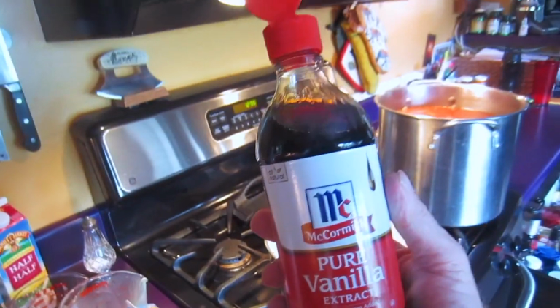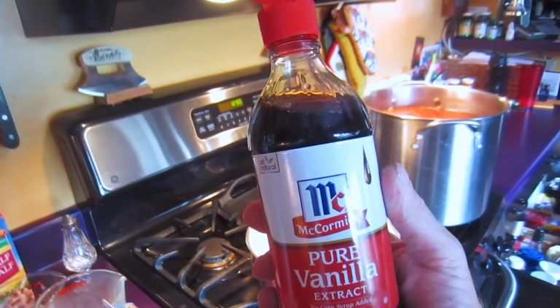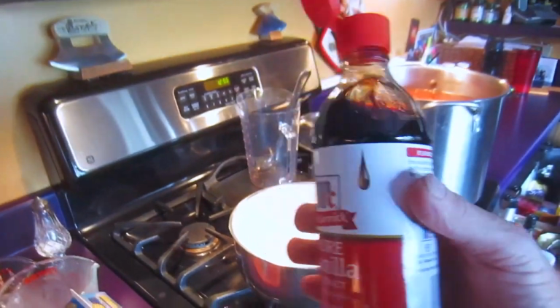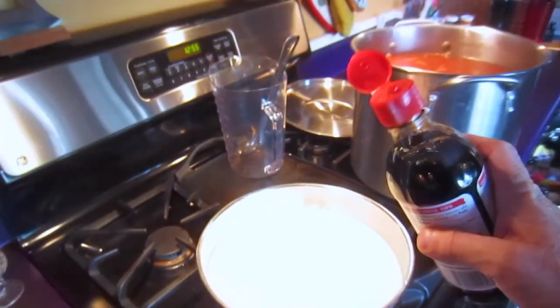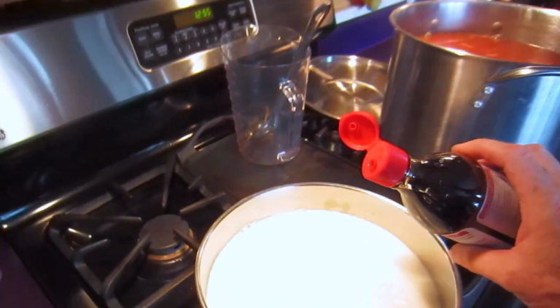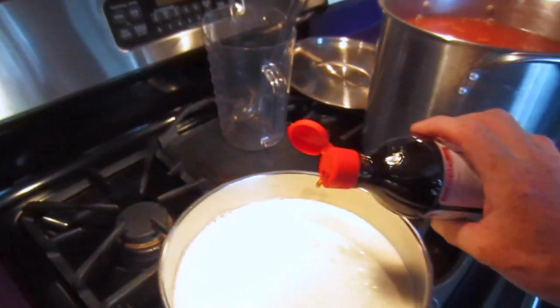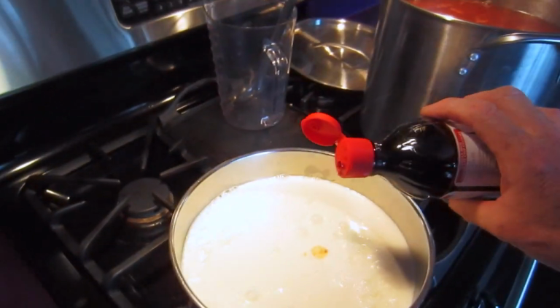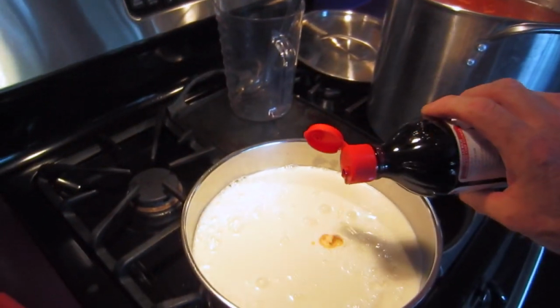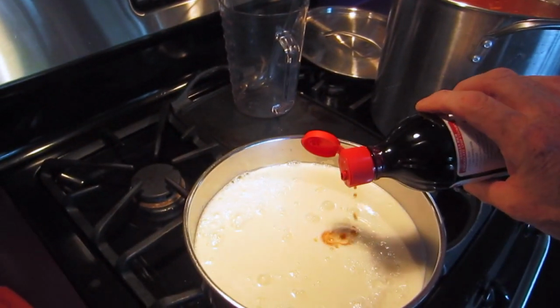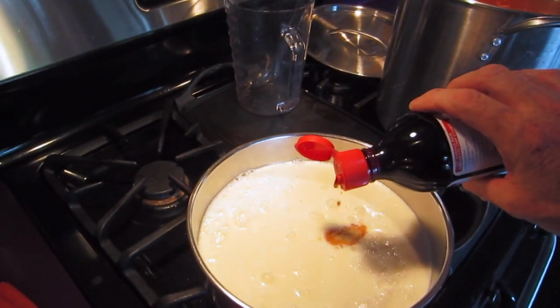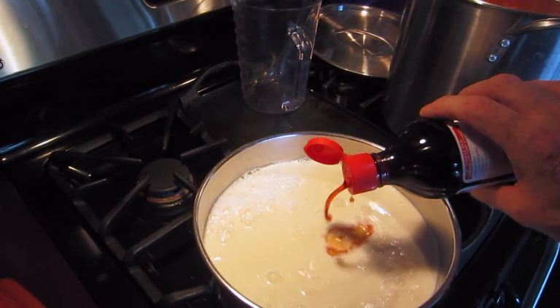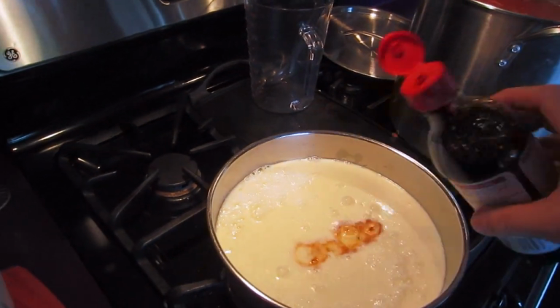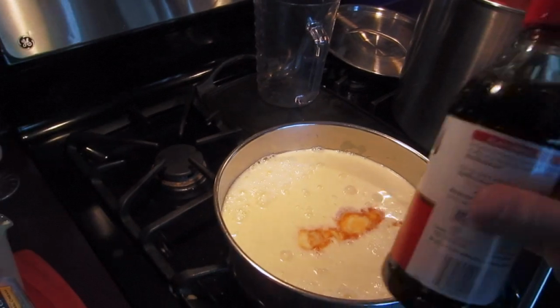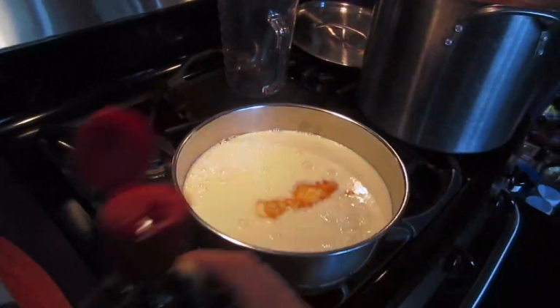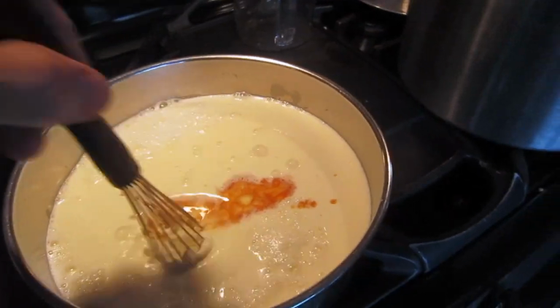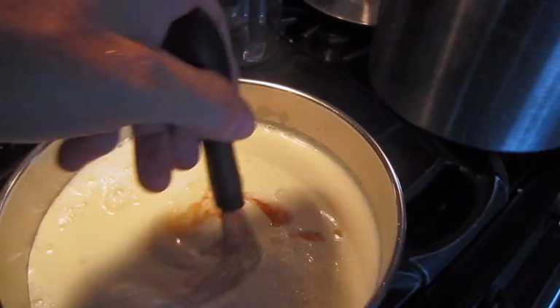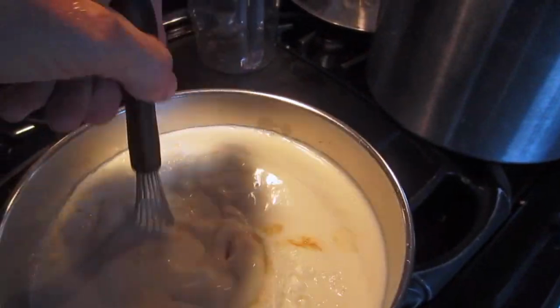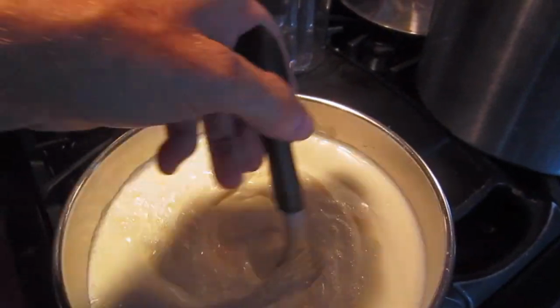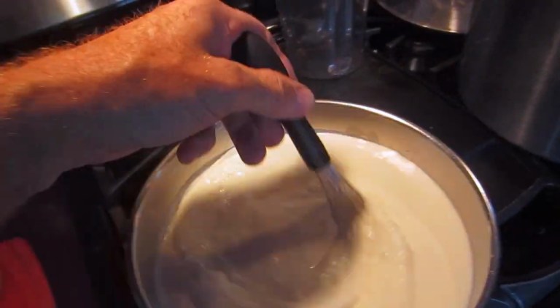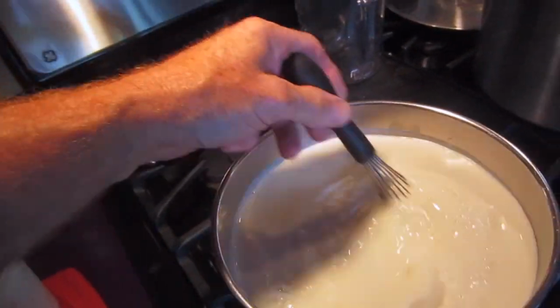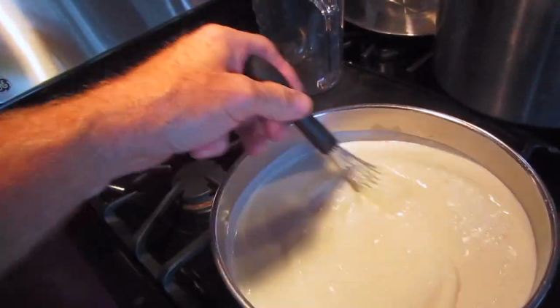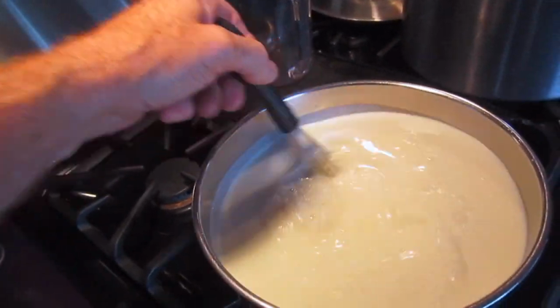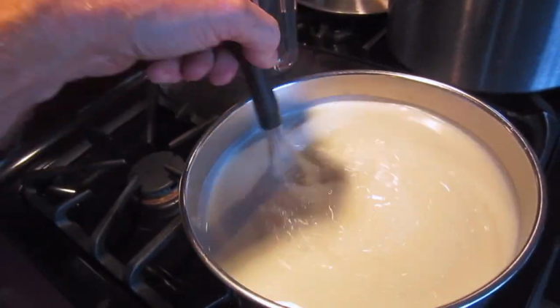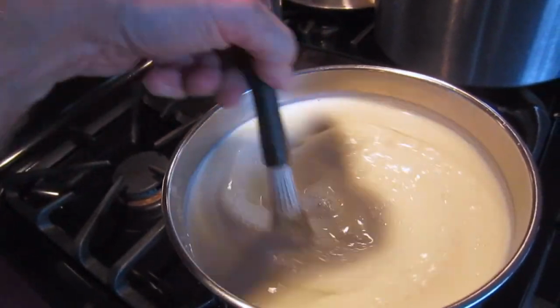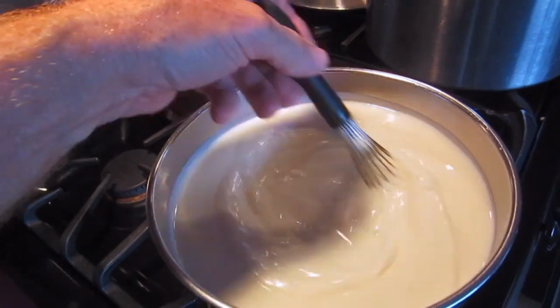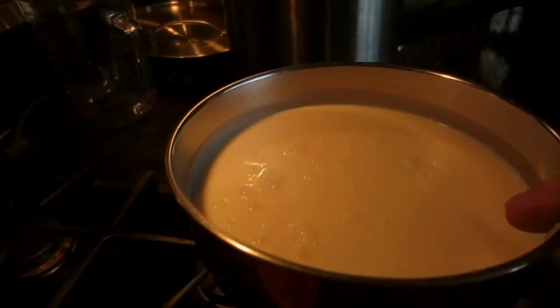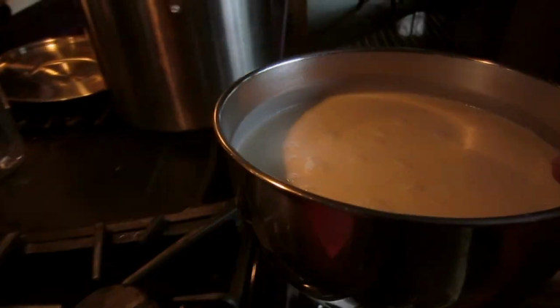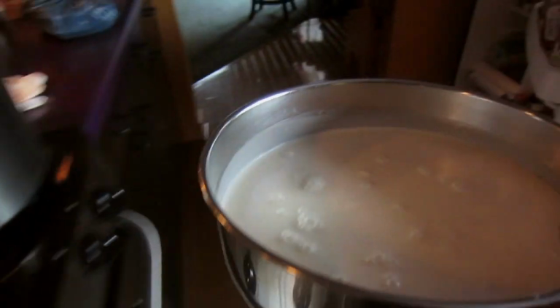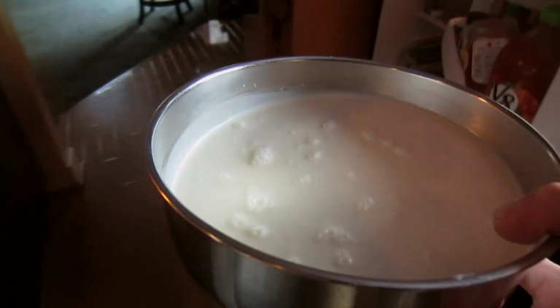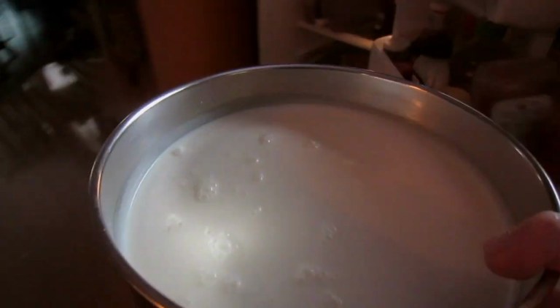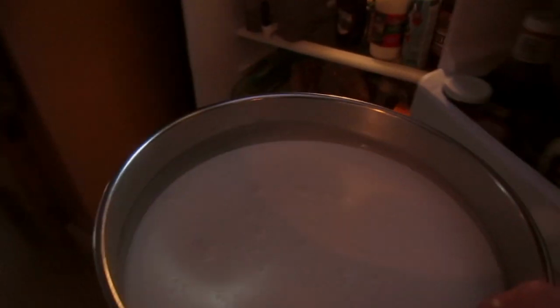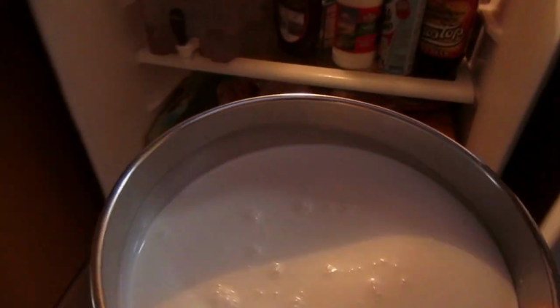I like to add just a little drop of vanilla extract. You don't have to do this though. Now we'll just put that whole mix in the fridge a while.